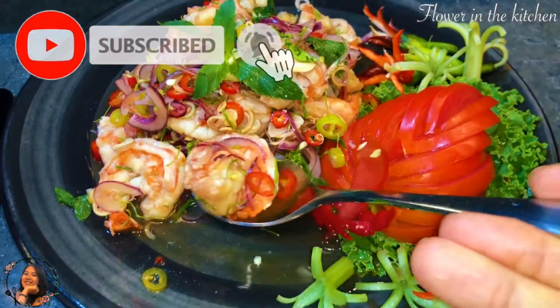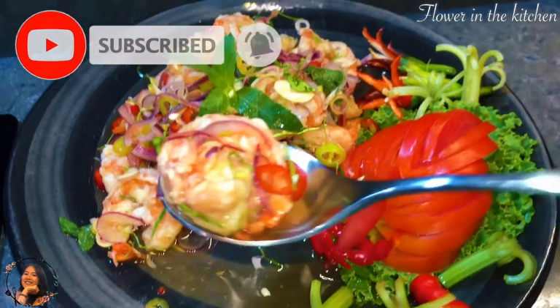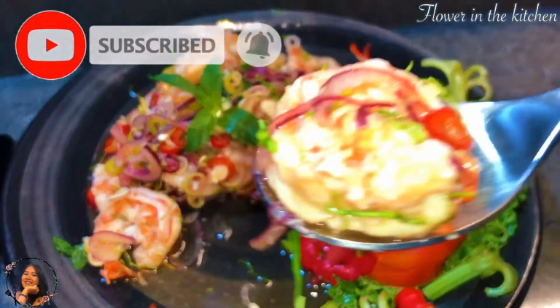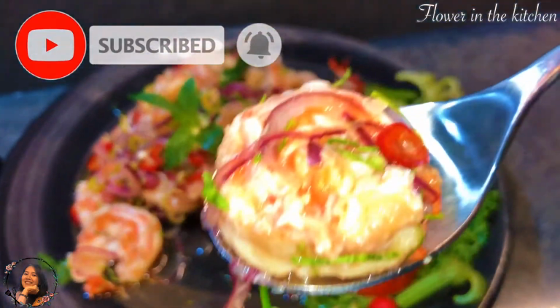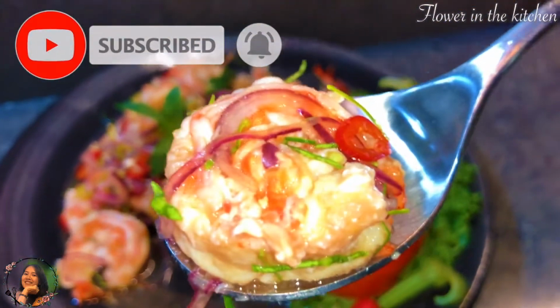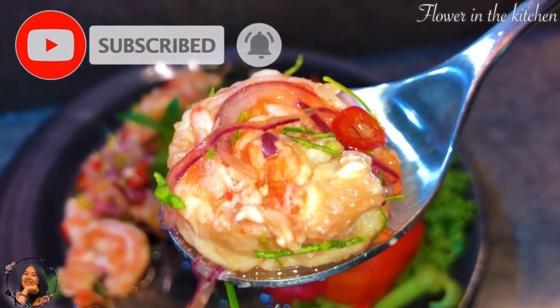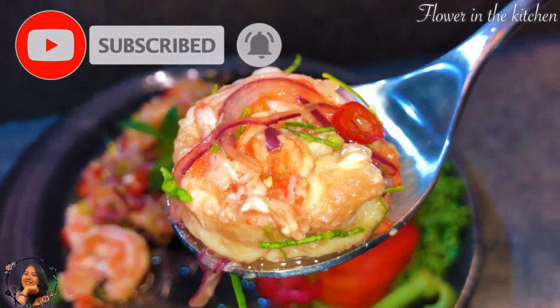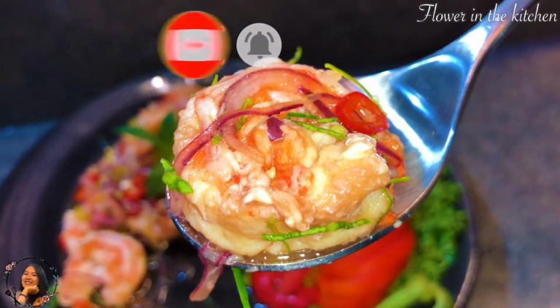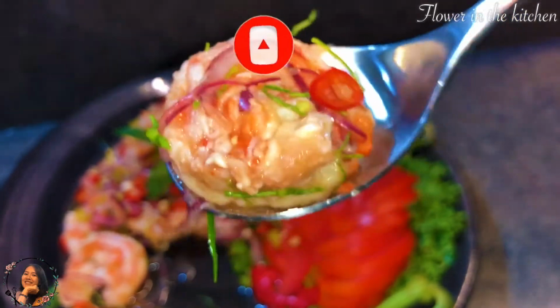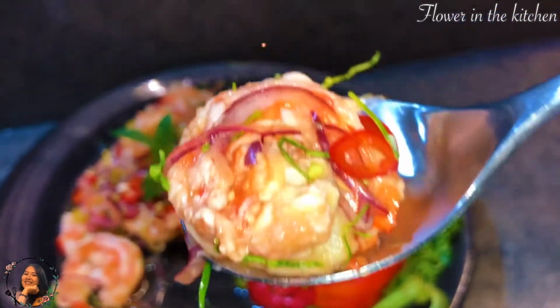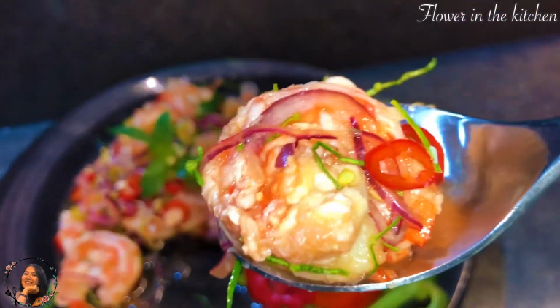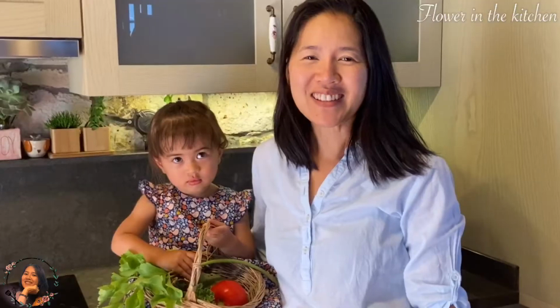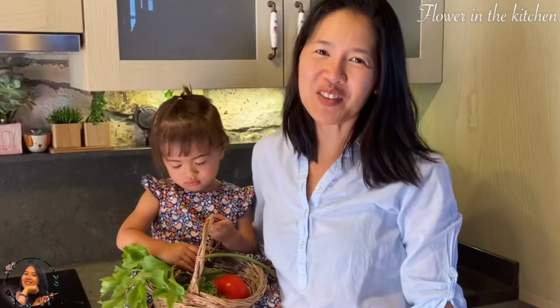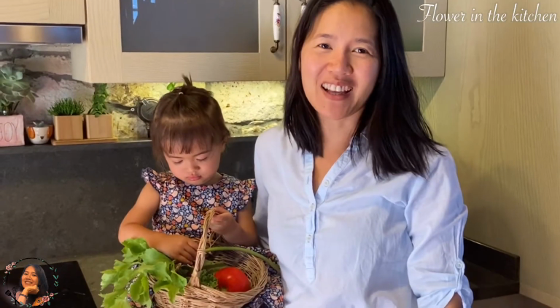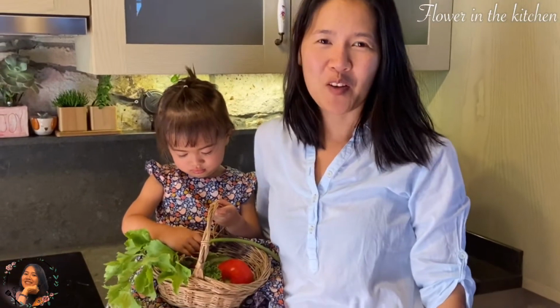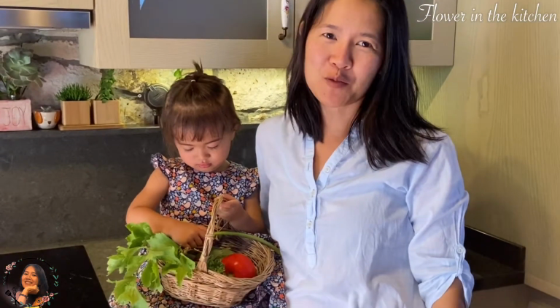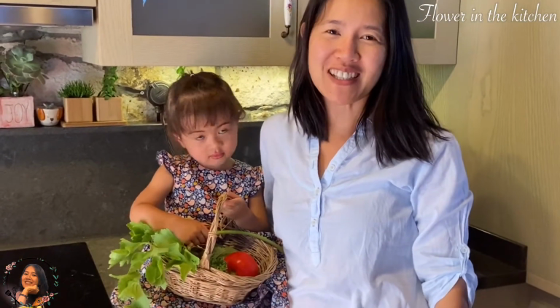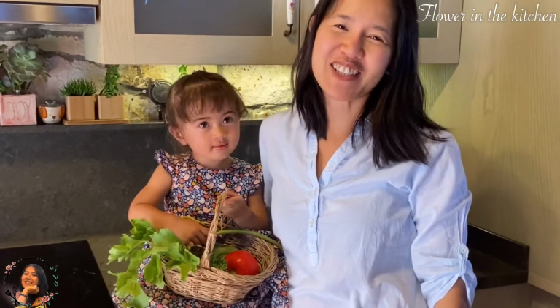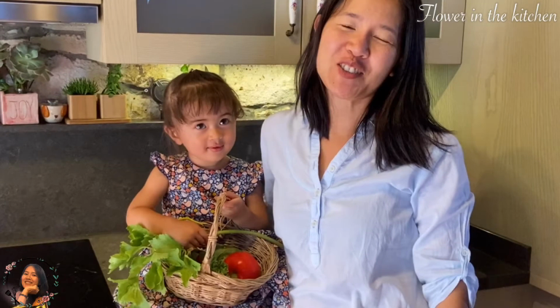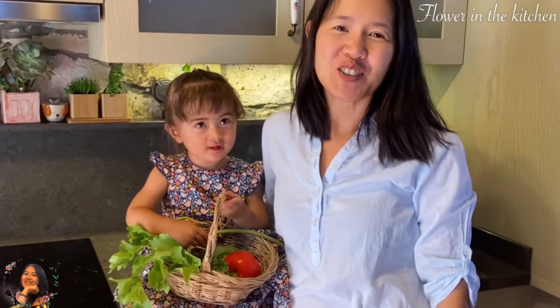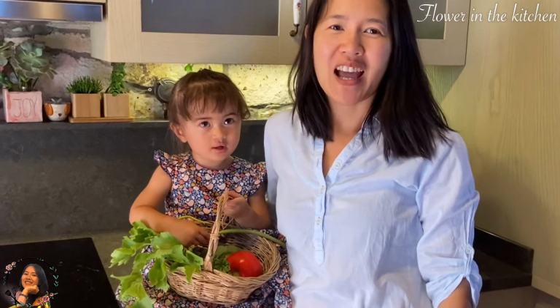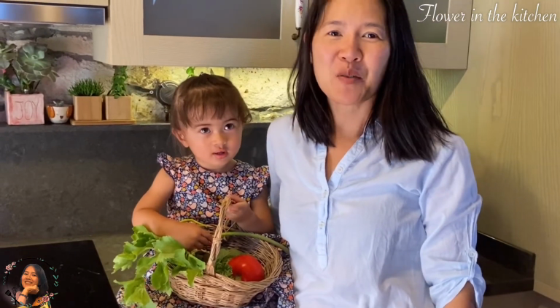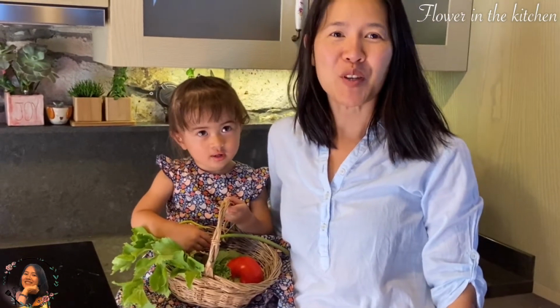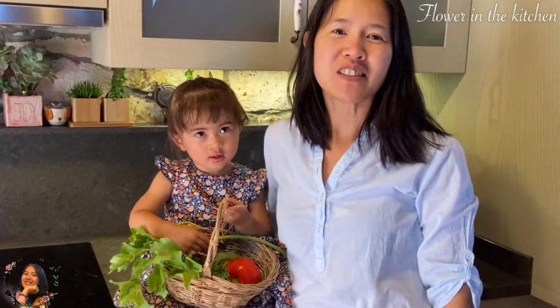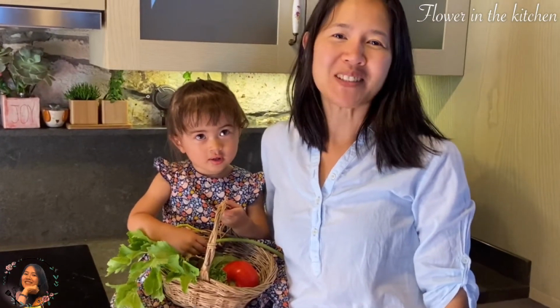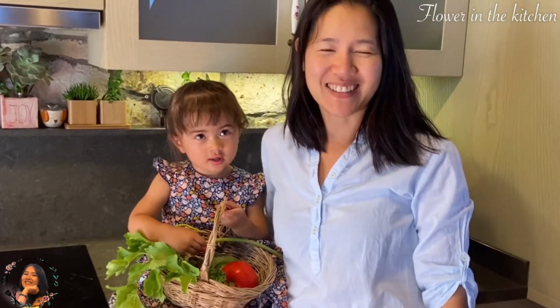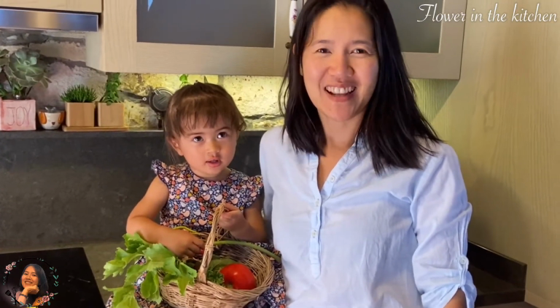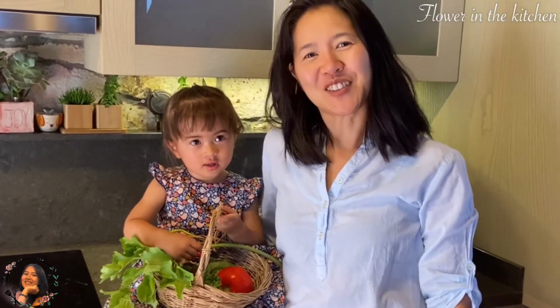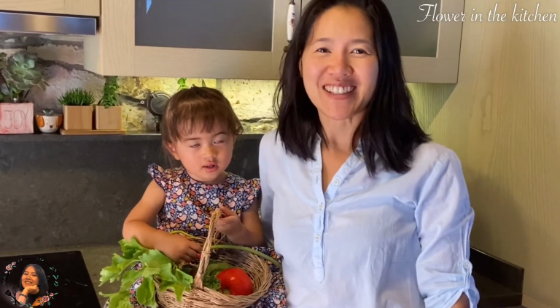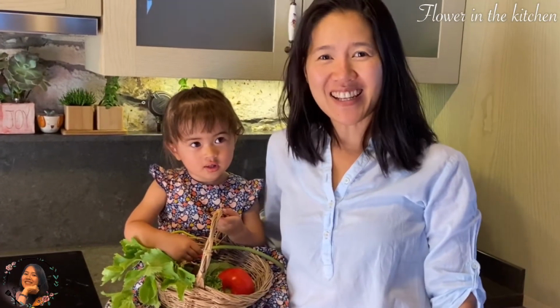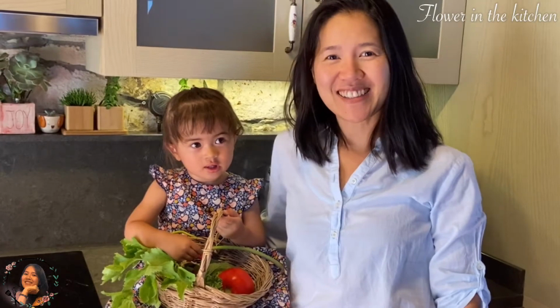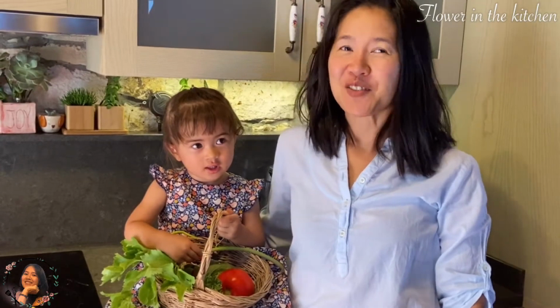Before we get into the video, don't forget to subscribe to support us. Welcome to Flower in the Kitchen channel. Today I will make a prawn shrimp salad, so let's get started.